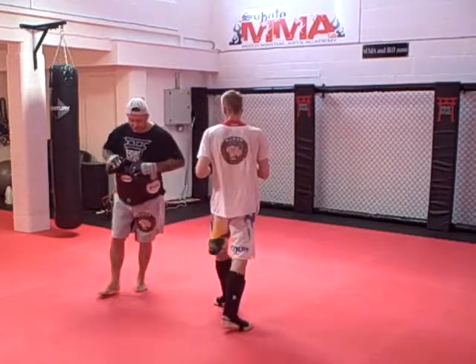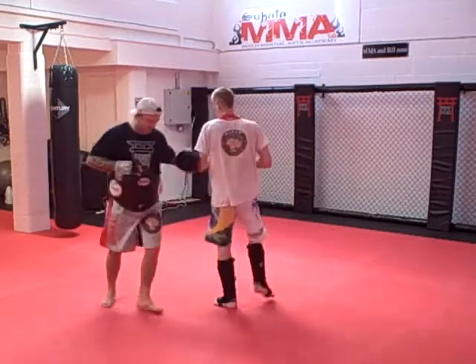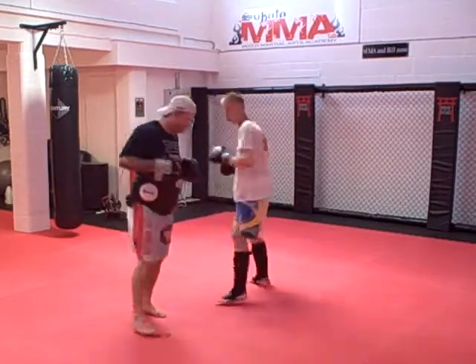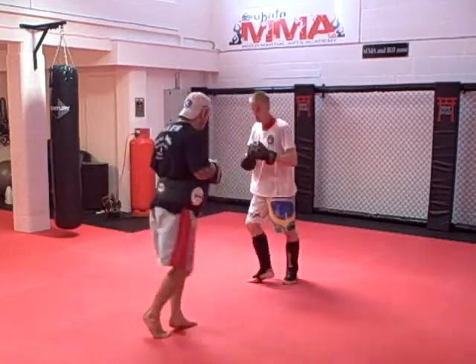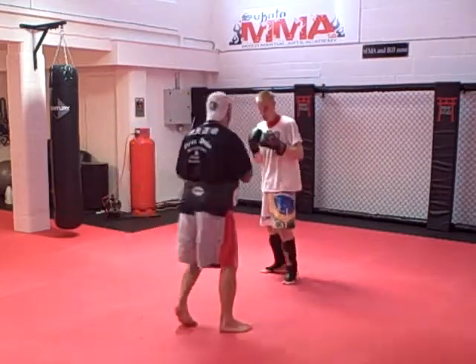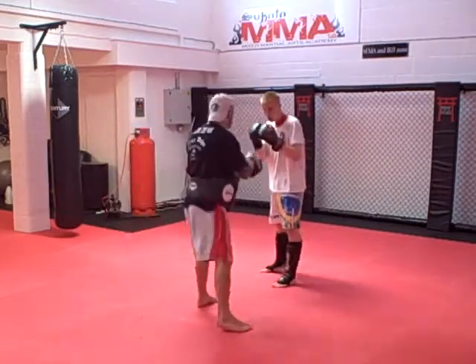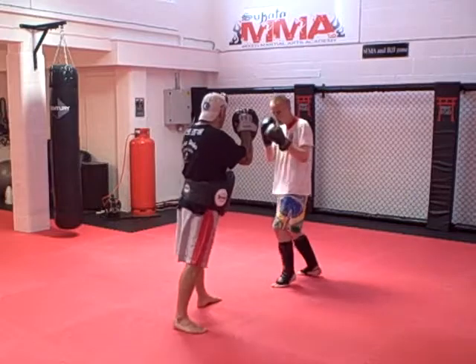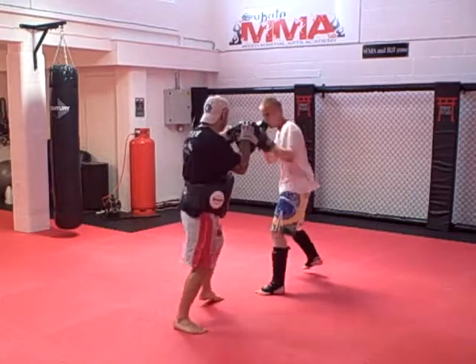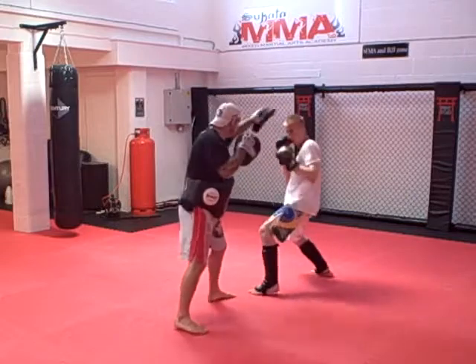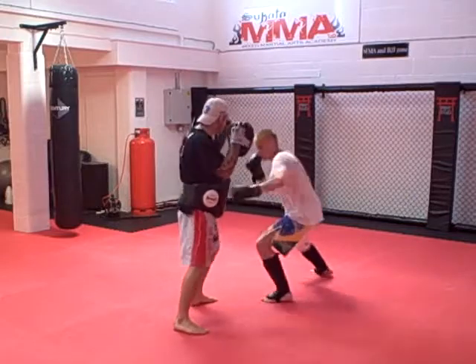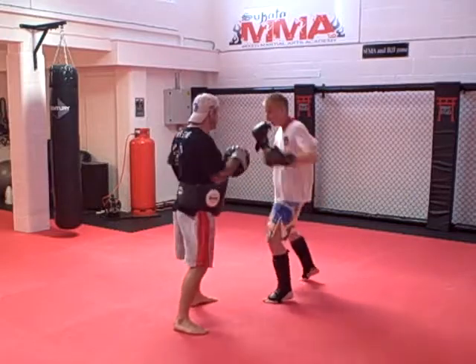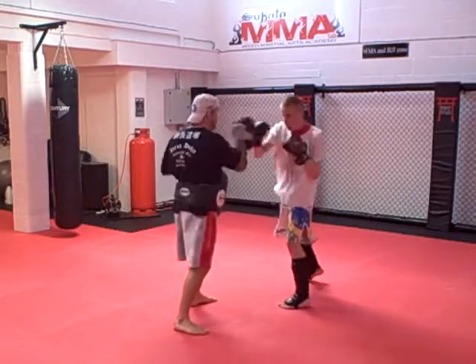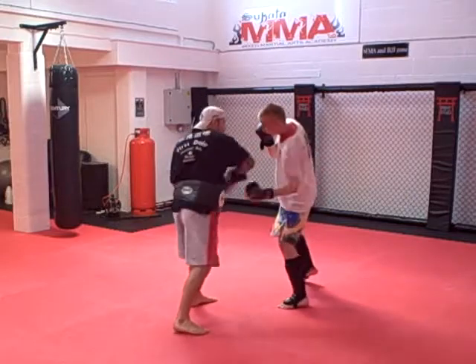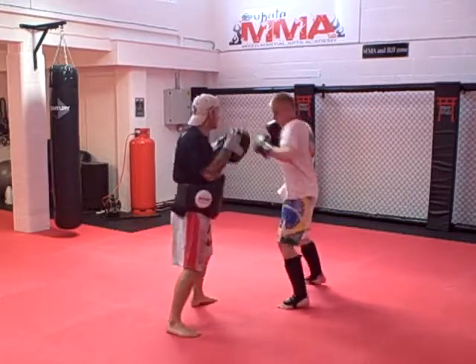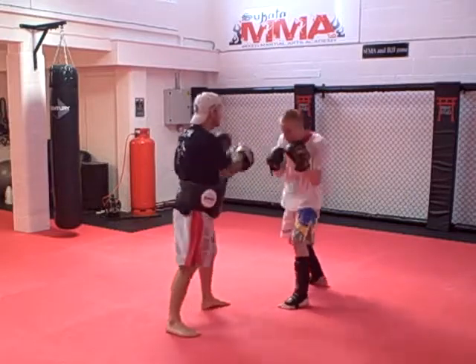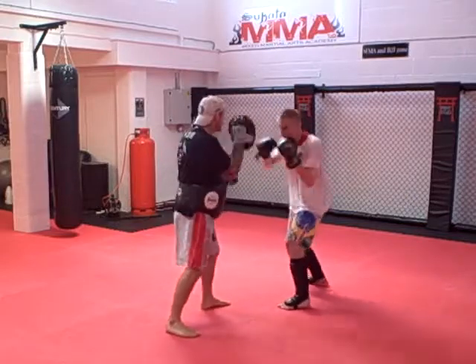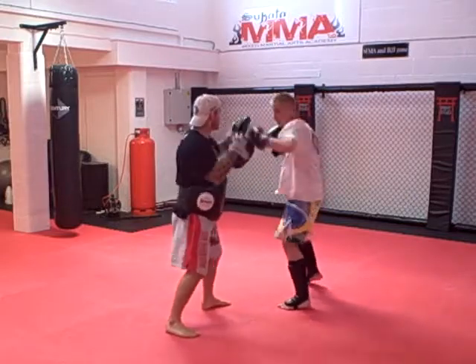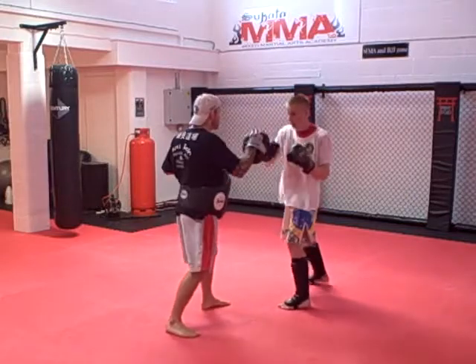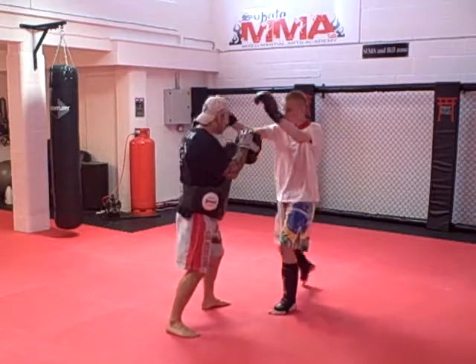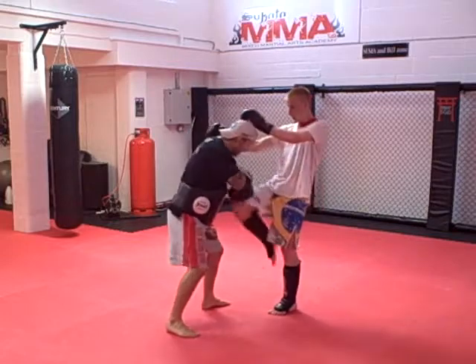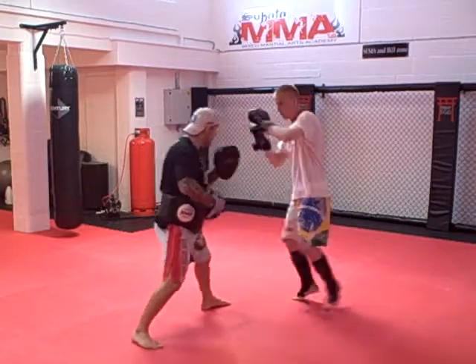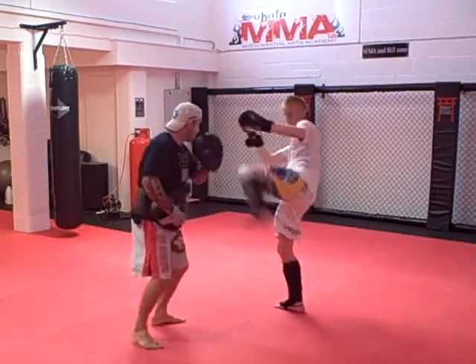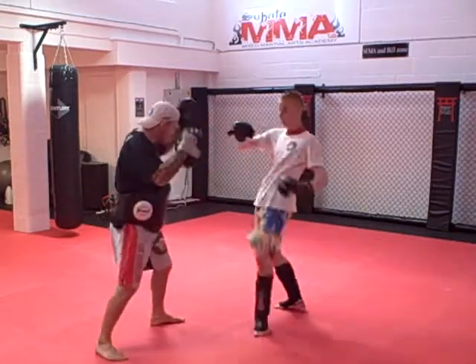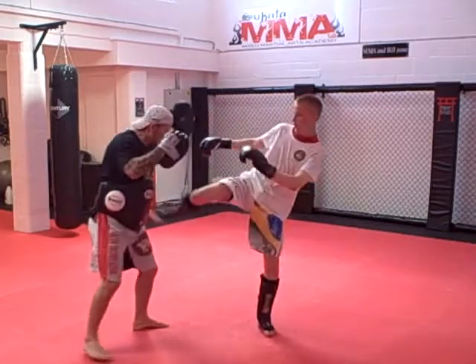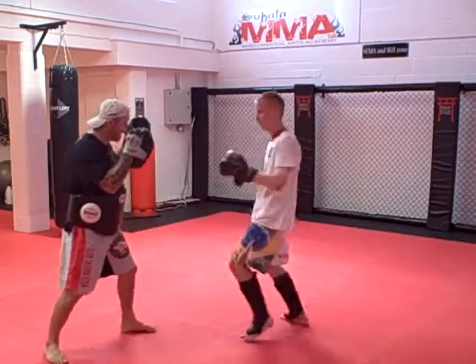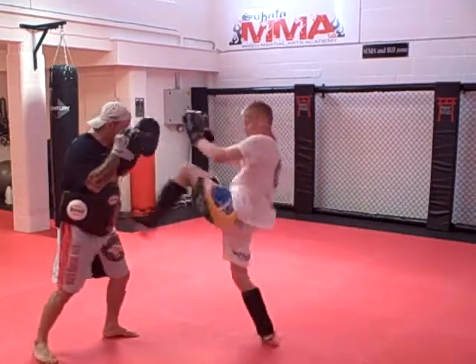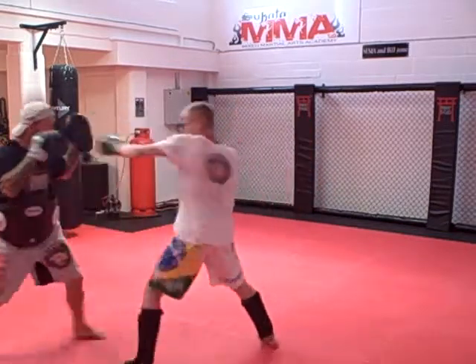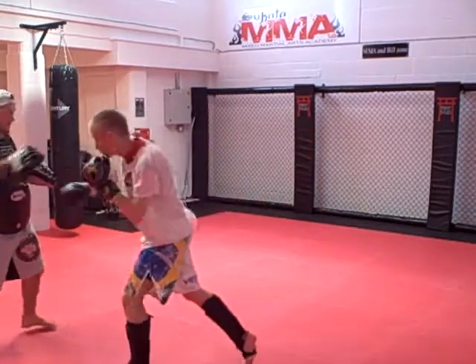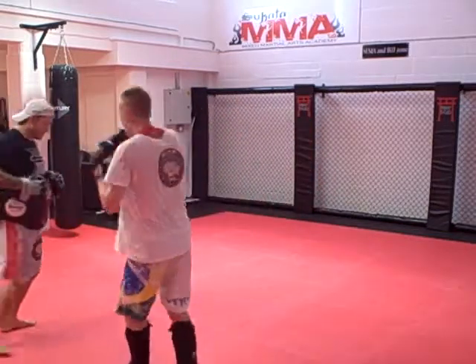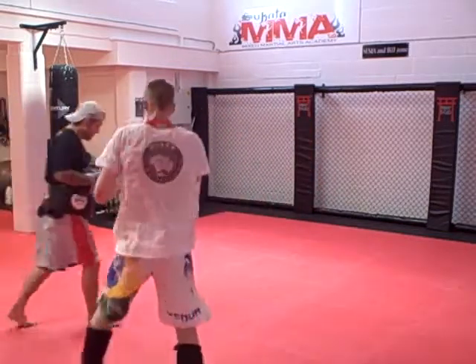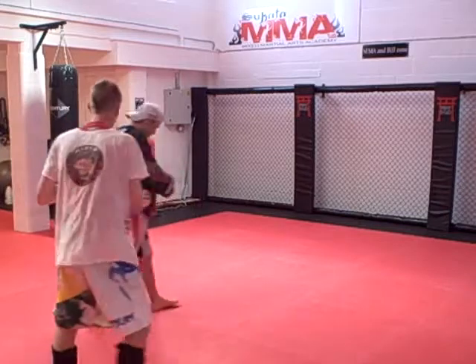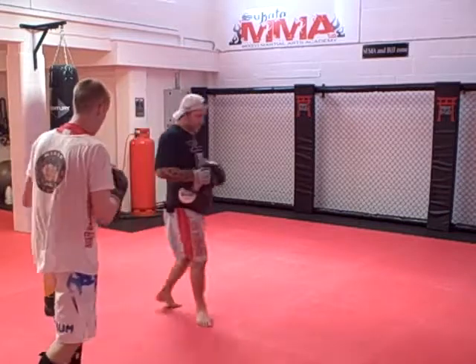Let's go for the first kick. From the top again. From the top. One, two, three. In. There. Kick. Push. Let's go again.